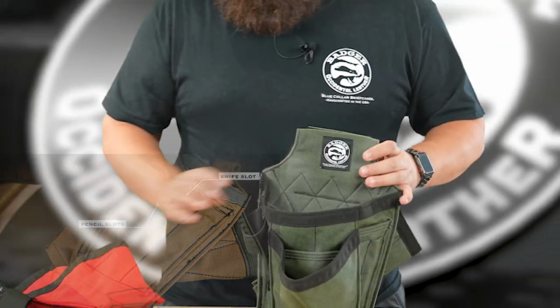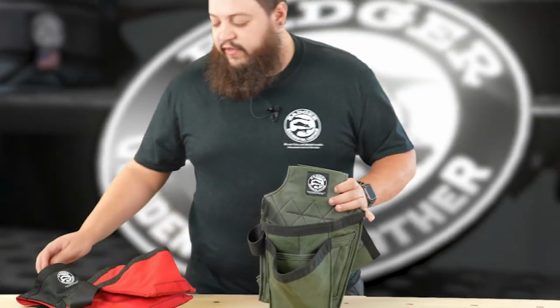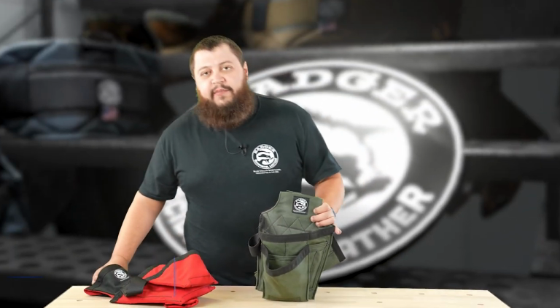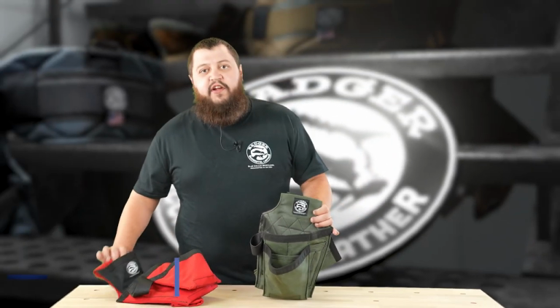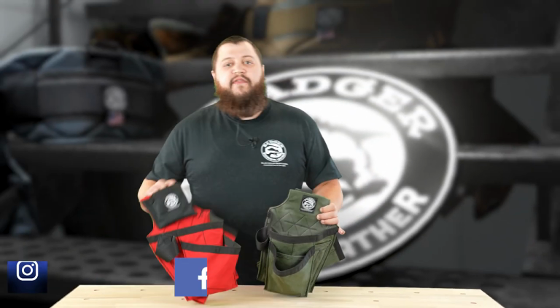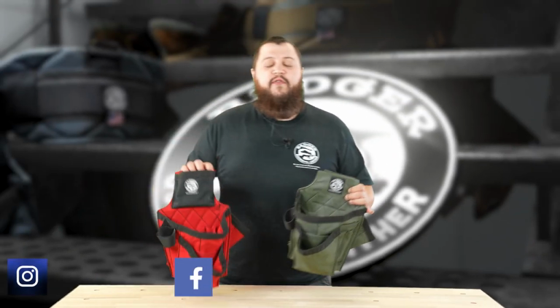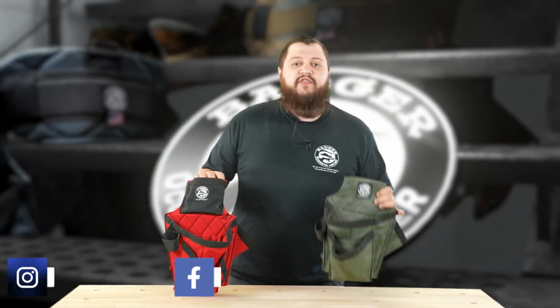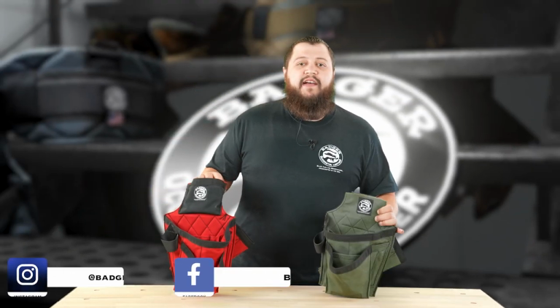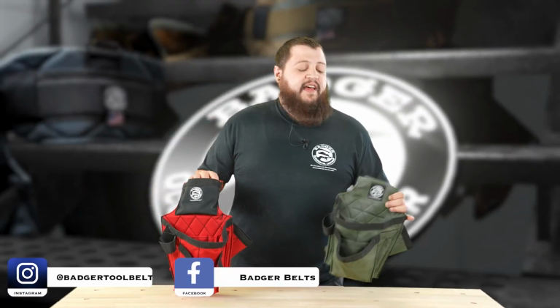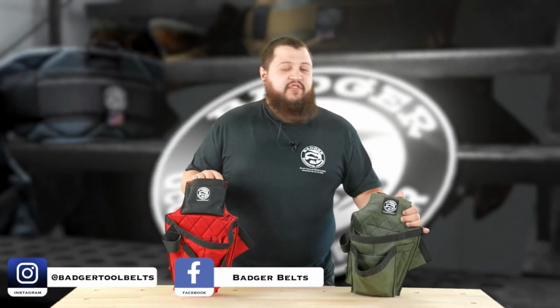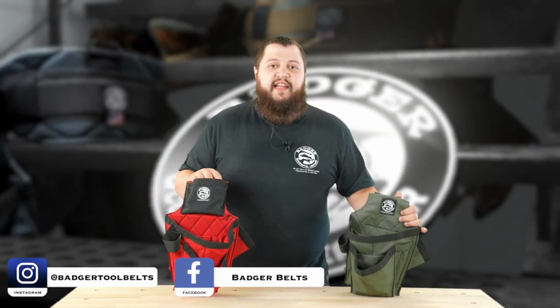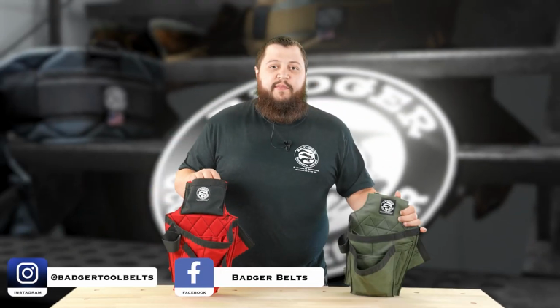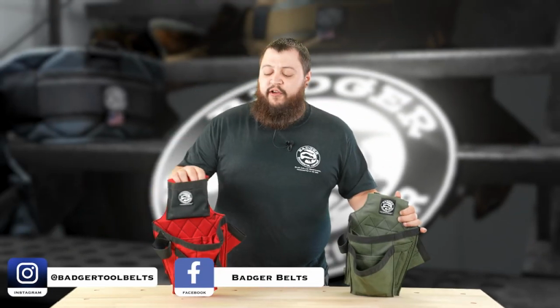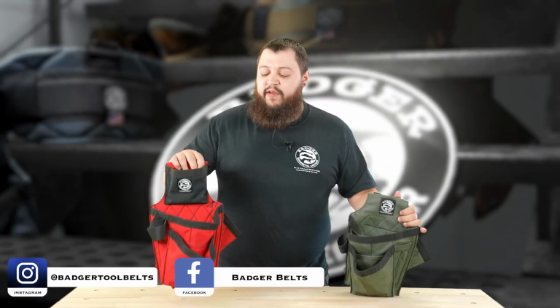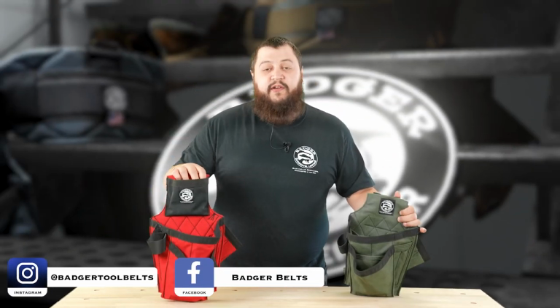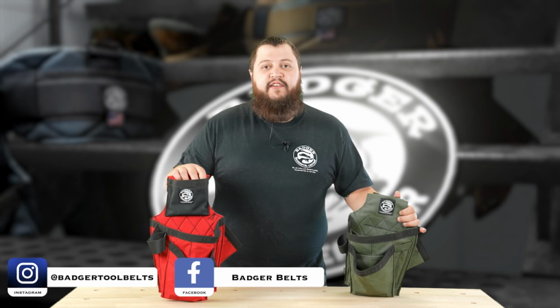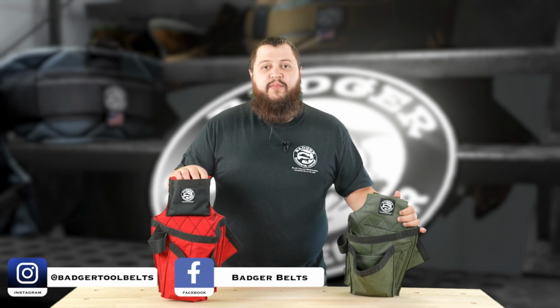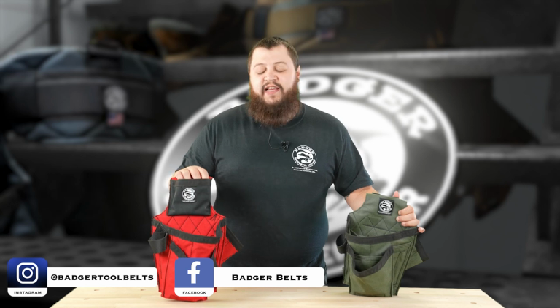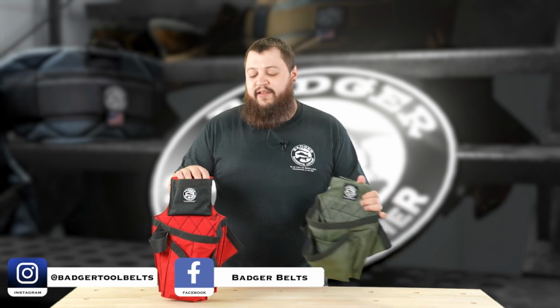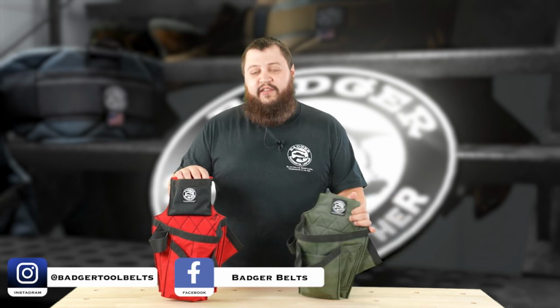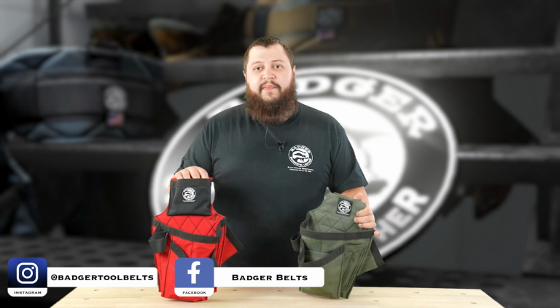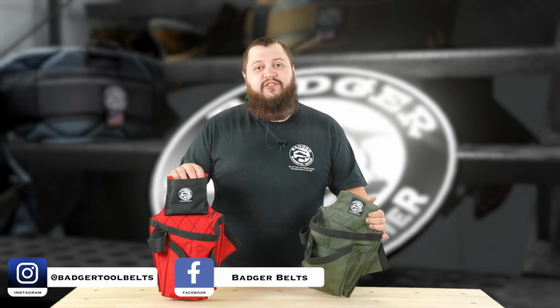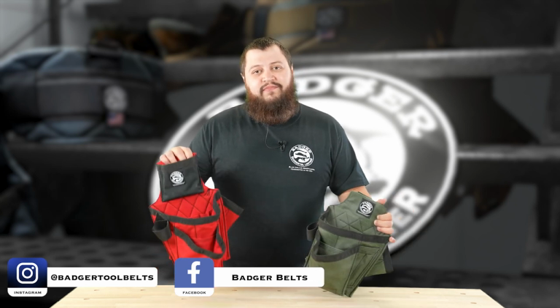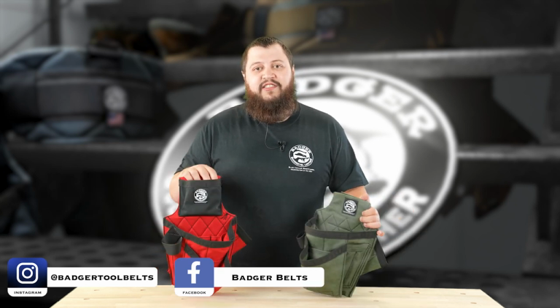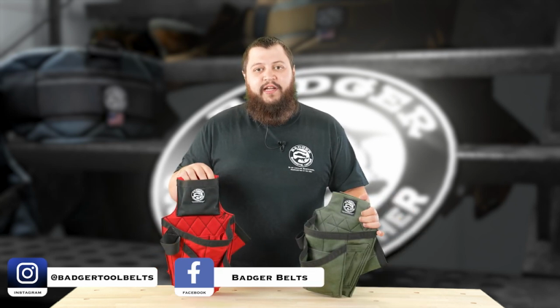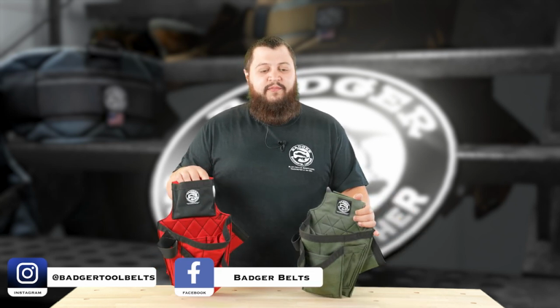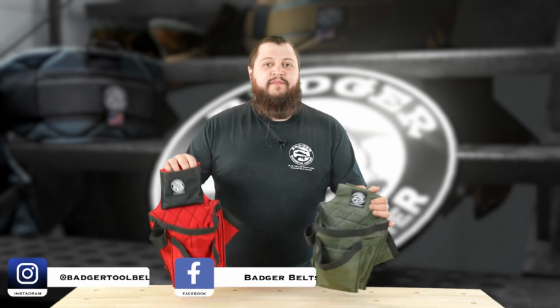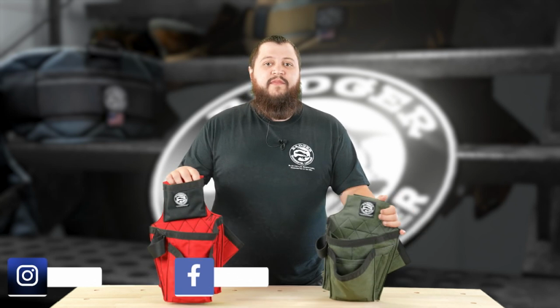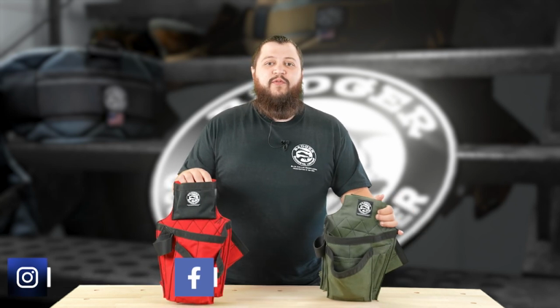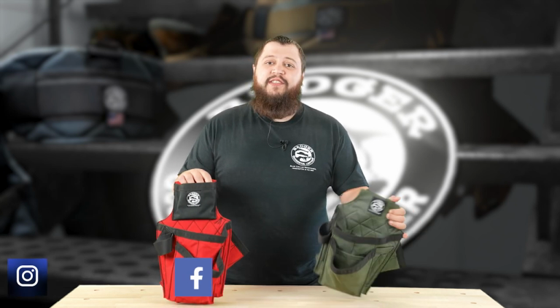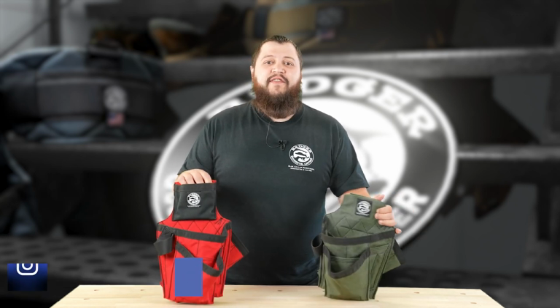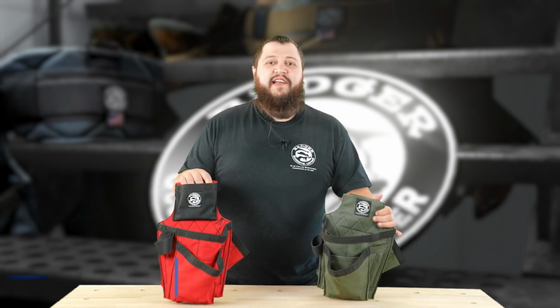It's really going to come down to your preference. If you want a trim down set, the Trim Carpenter's set is going to be for you. If you want a standard Carpenter's set with the tape pouch, that's the way to go. Thanks for watching. Have a great day.